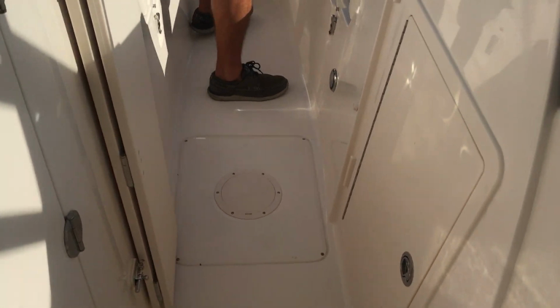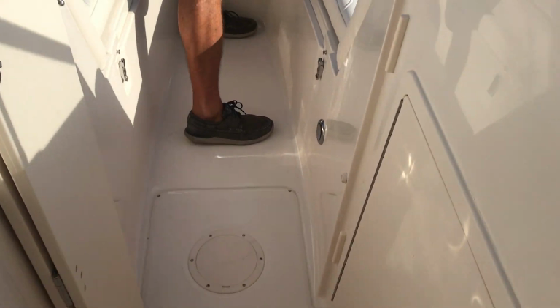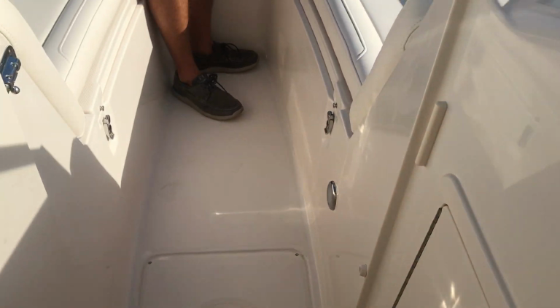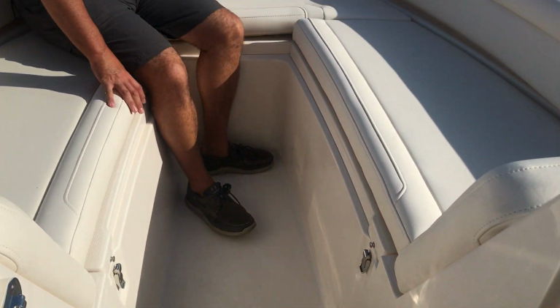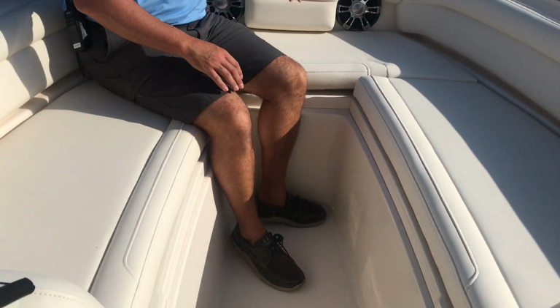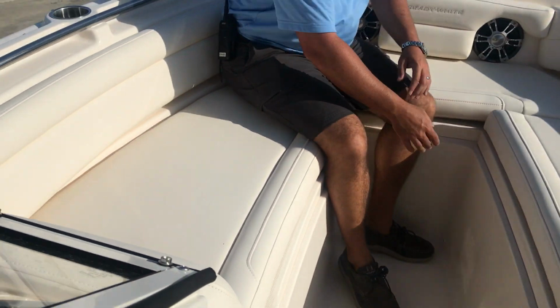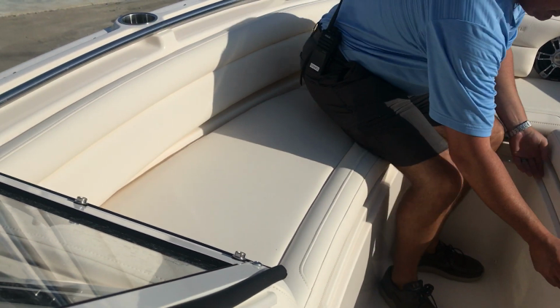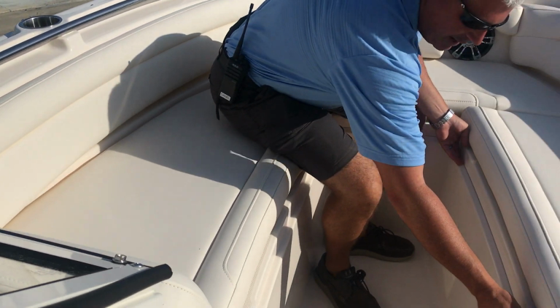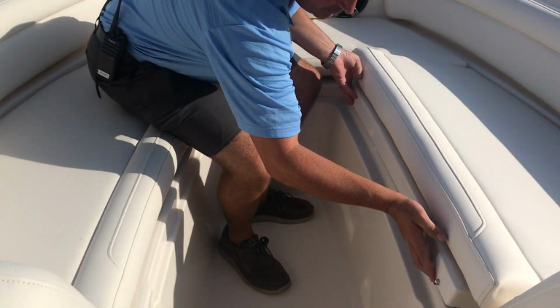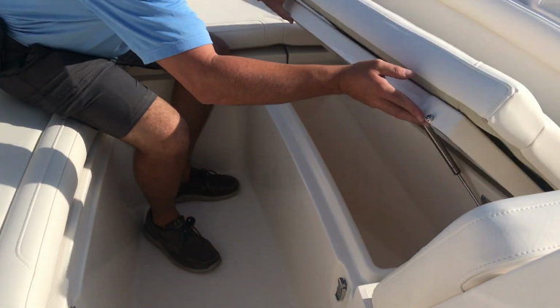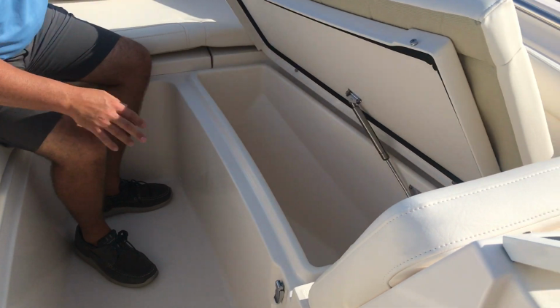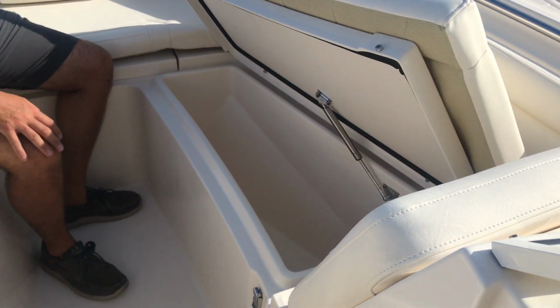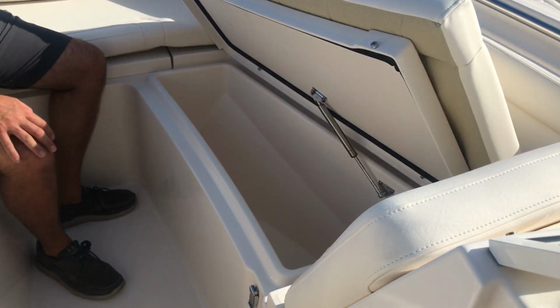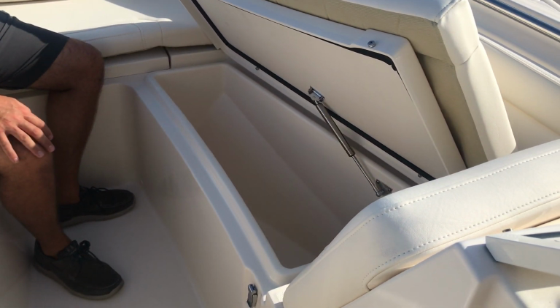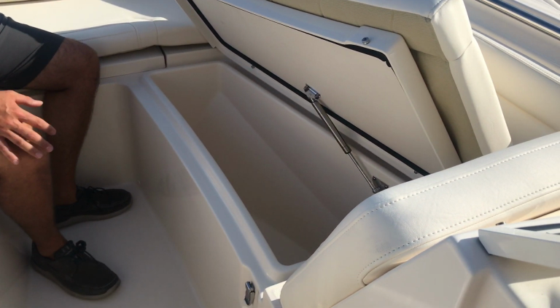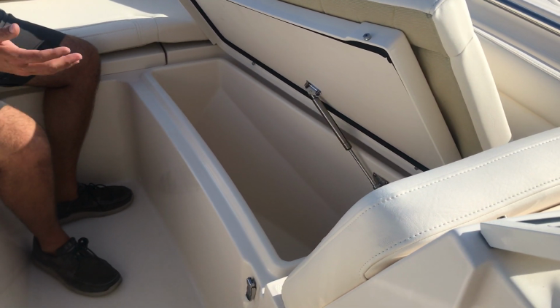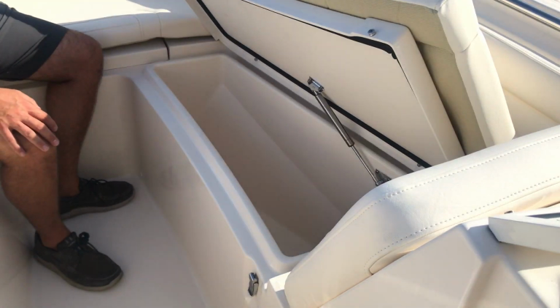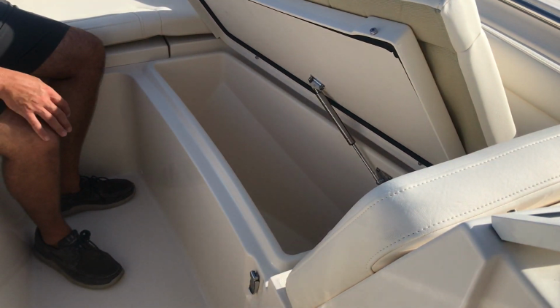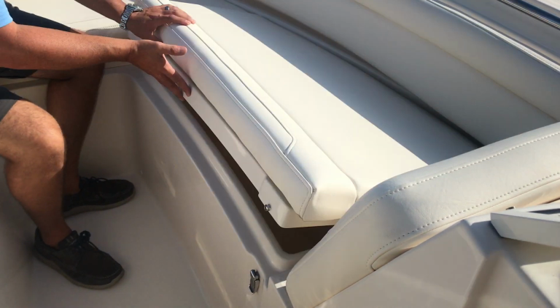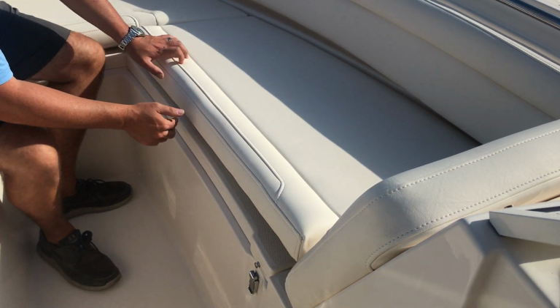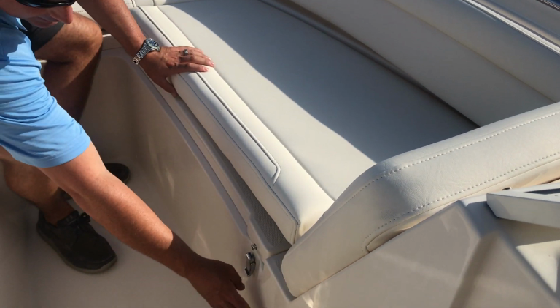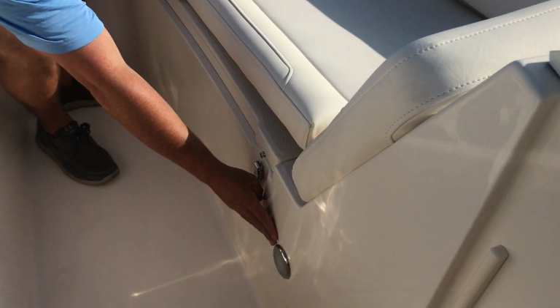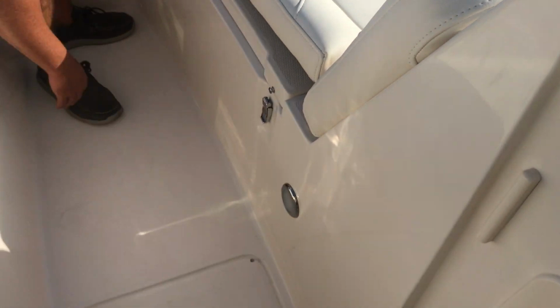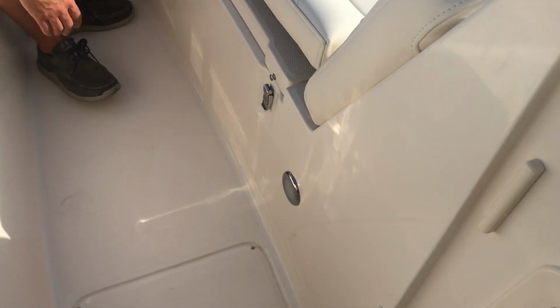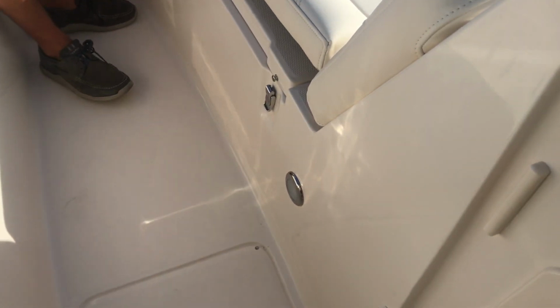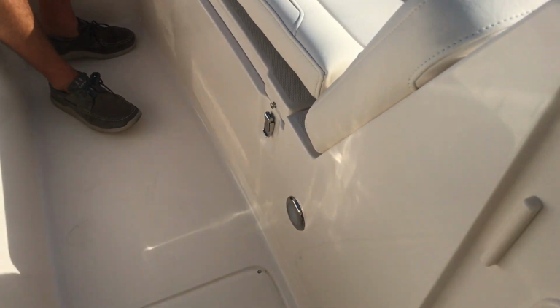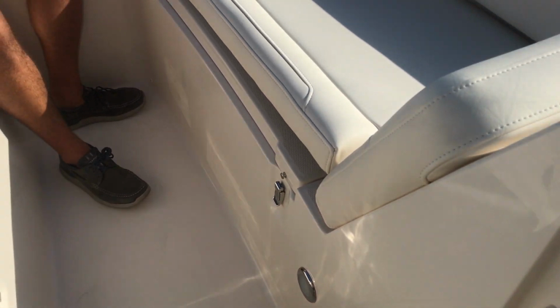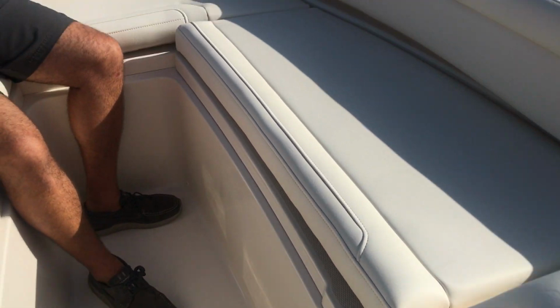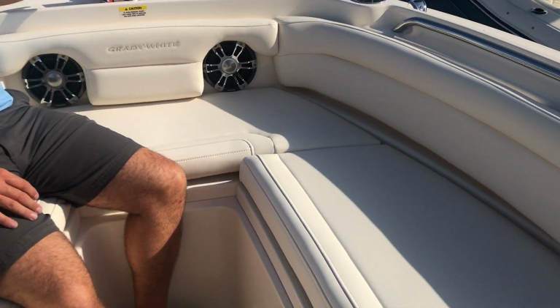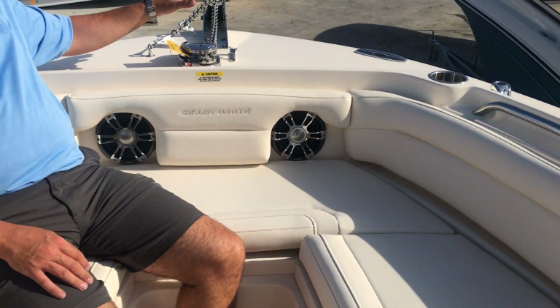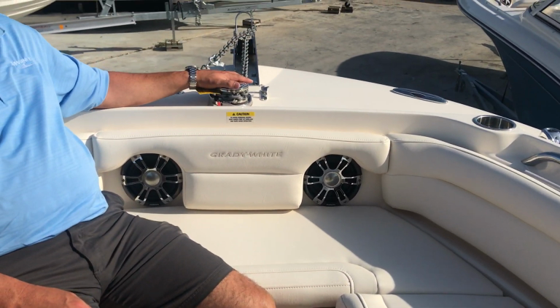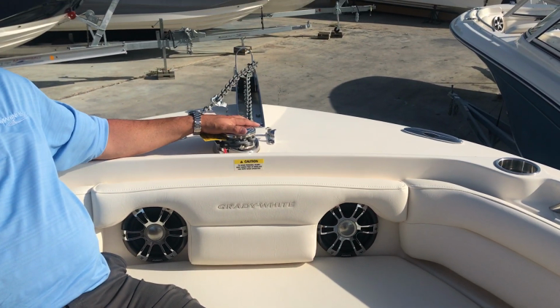As we enter the bow, you'll see plenty of seating in the forward bow. There are big deep fish boxes that can act as a cooler or fish box. LED lighting is throughout the boat, and forward speakers with an anchor windlass round out the bow area.